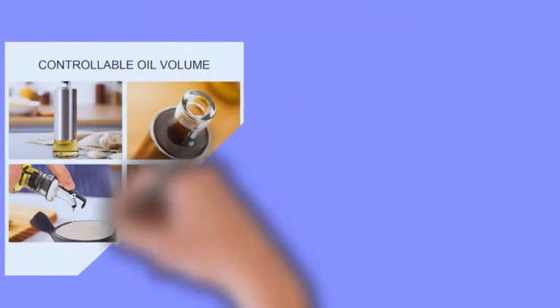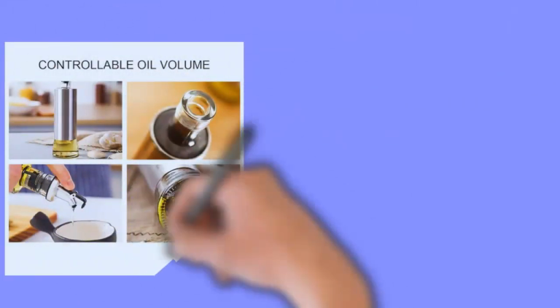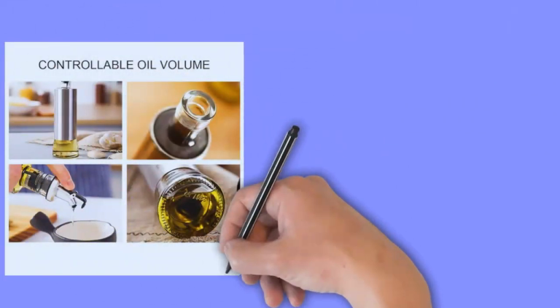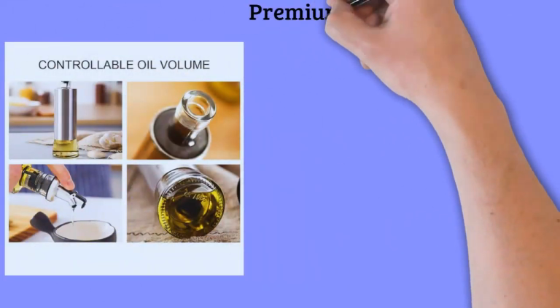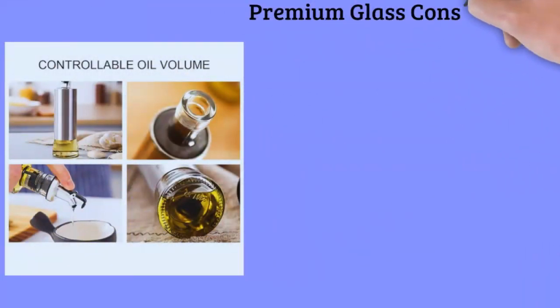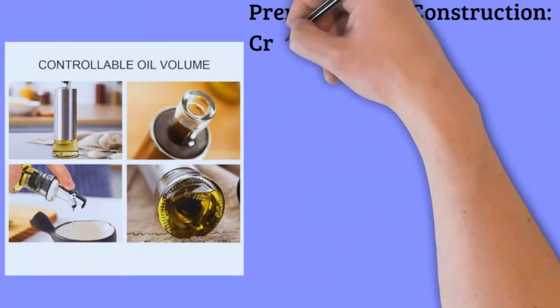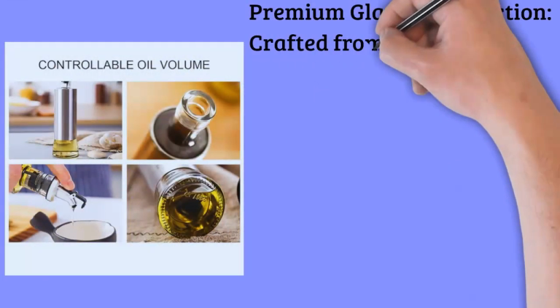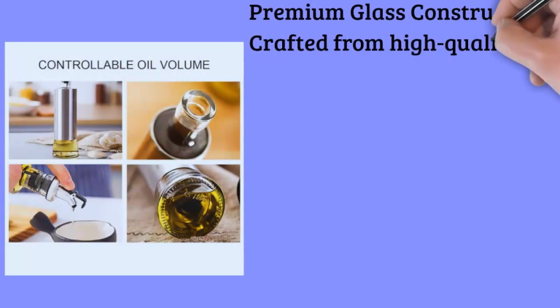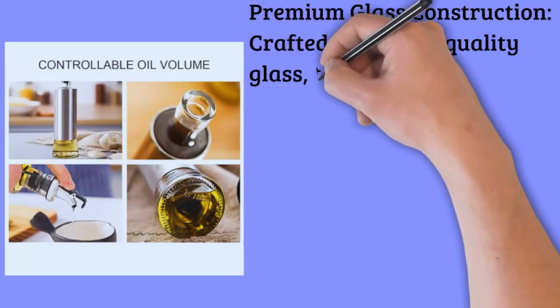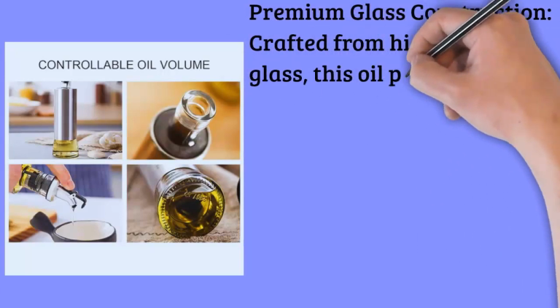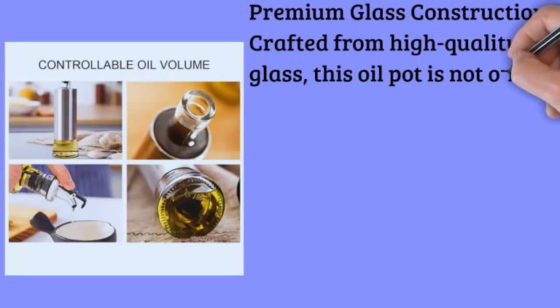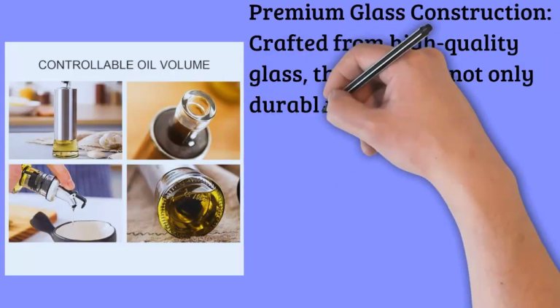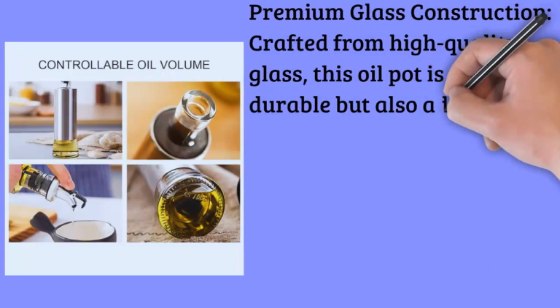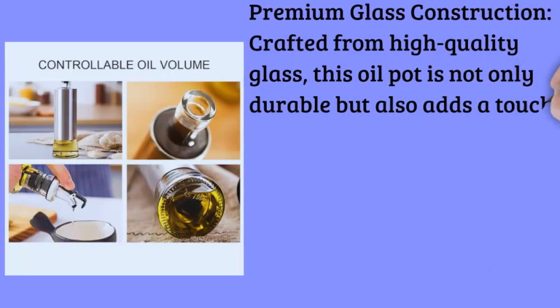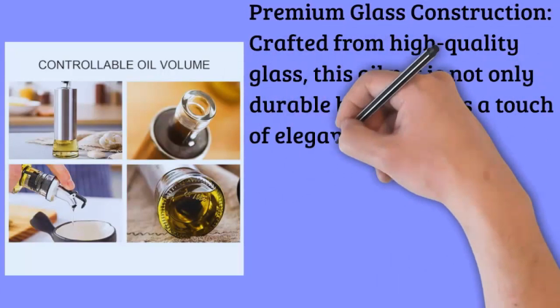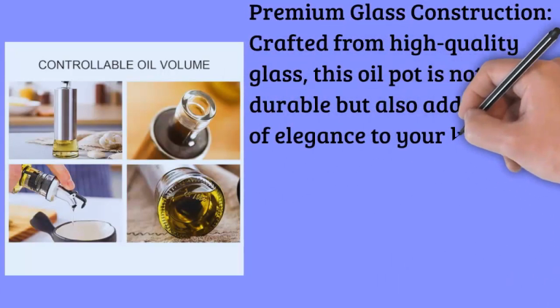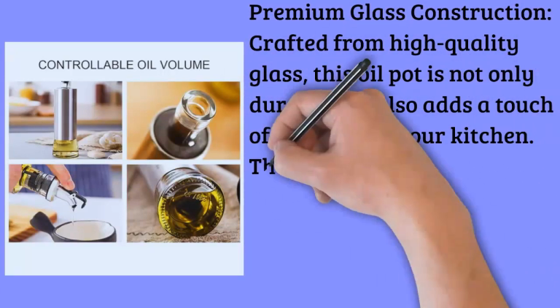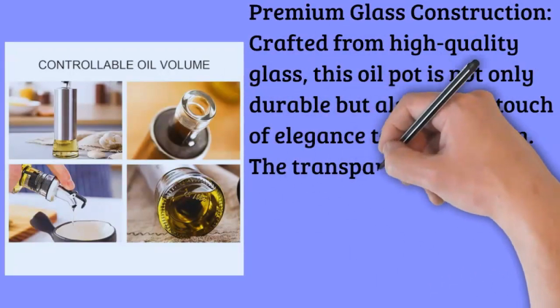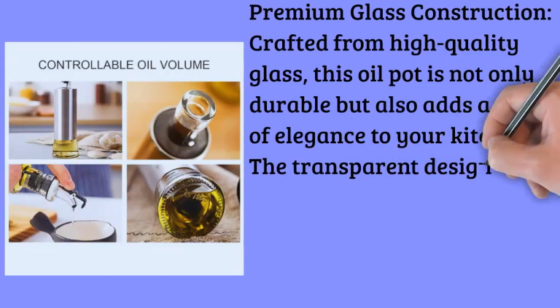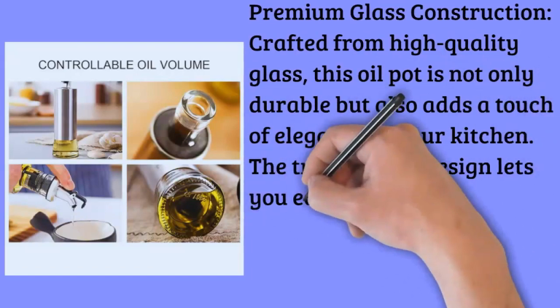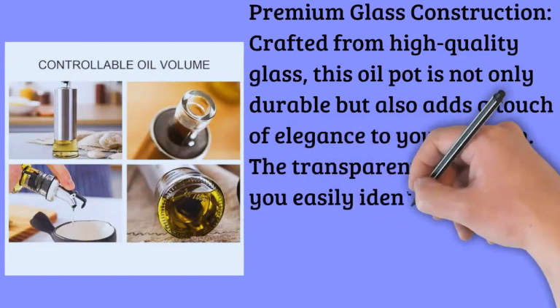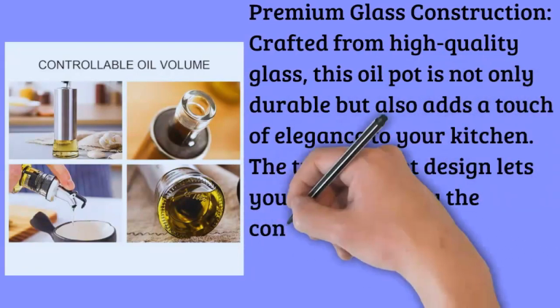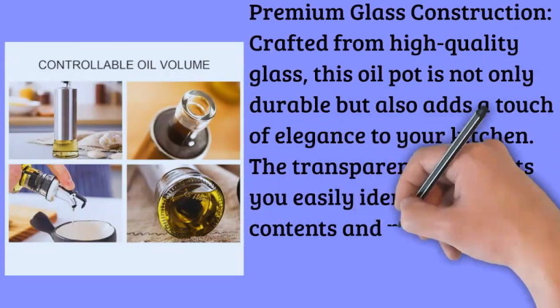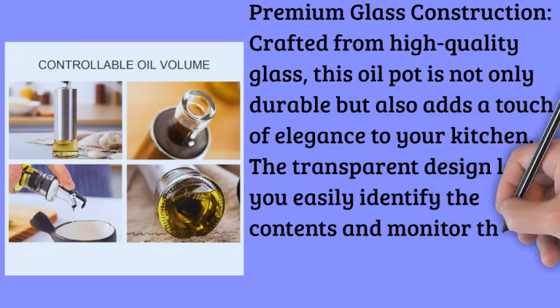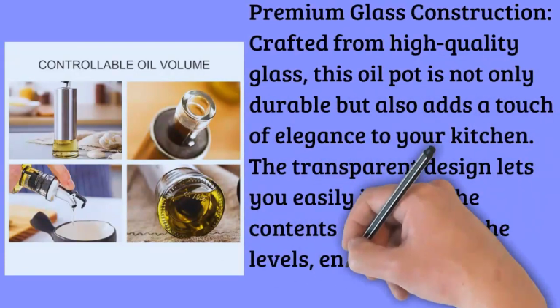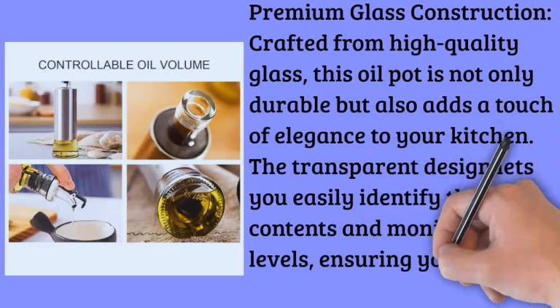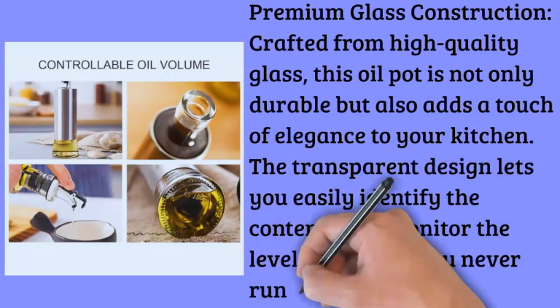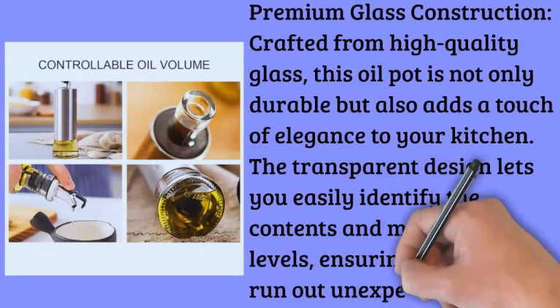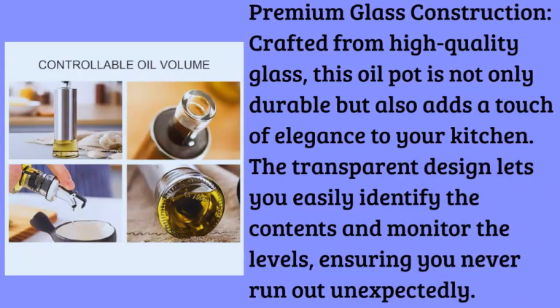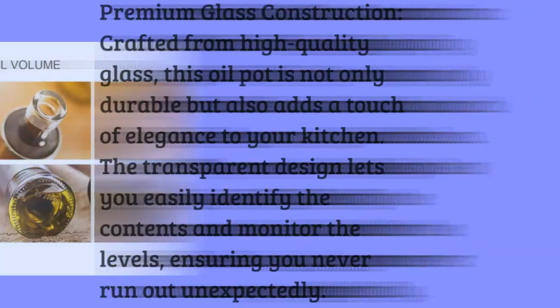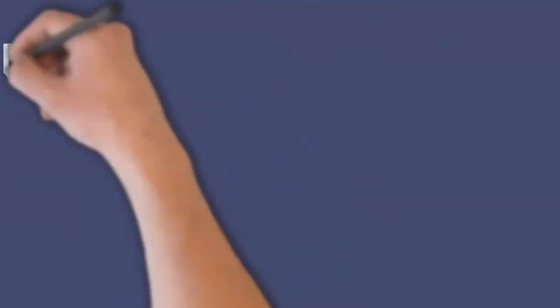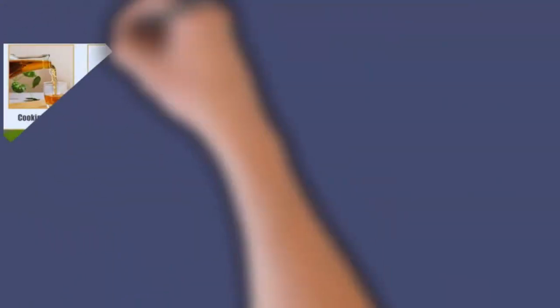Premium Glass Construction: Crafted from high-quality glass, this oil pot is not only durable but also adds a touch of elegance to your kitchen. The transparent design lets you easily identify the contents and monitor the levels, ensuring you never run out unexpectedly.